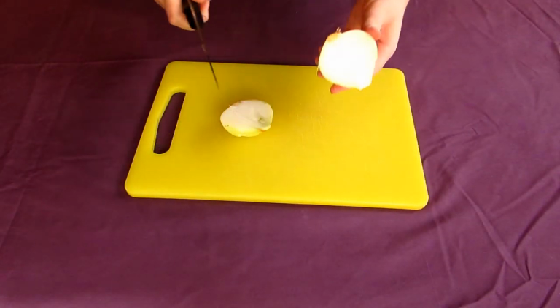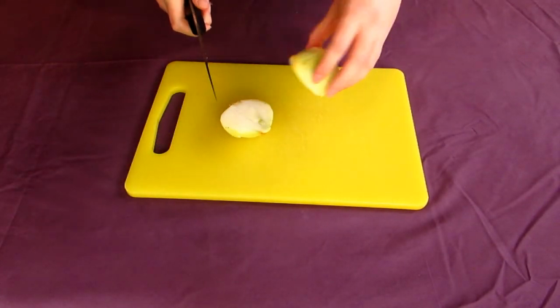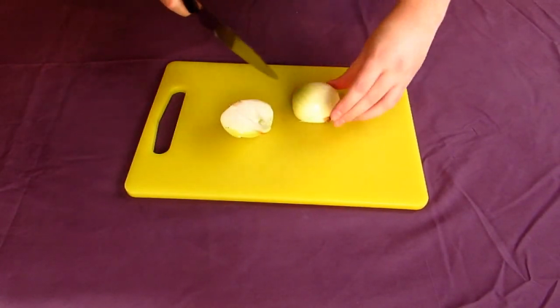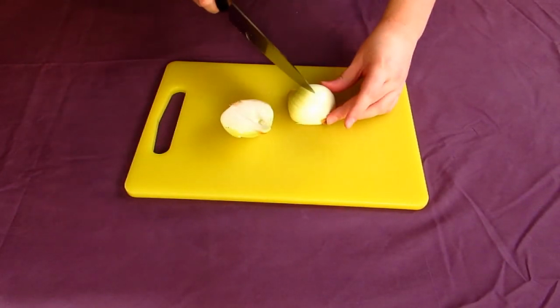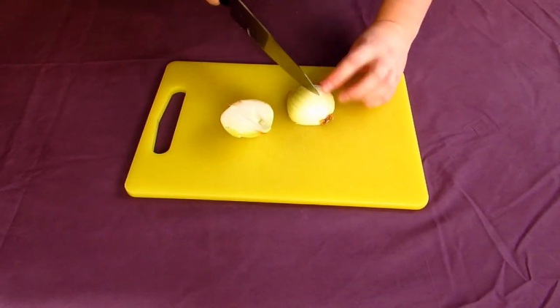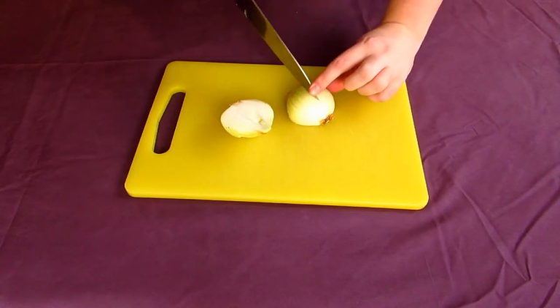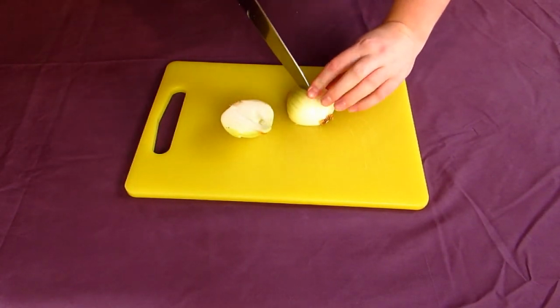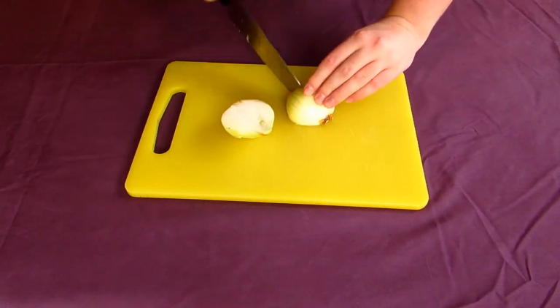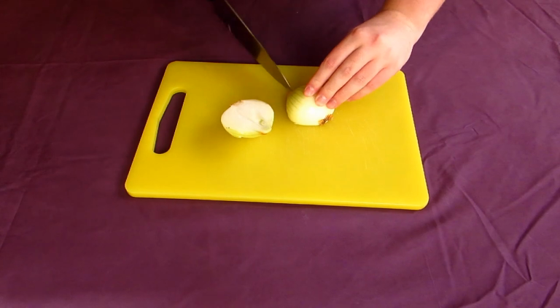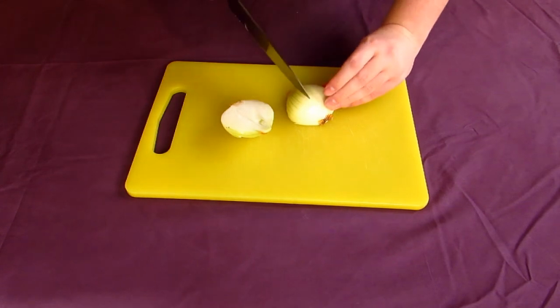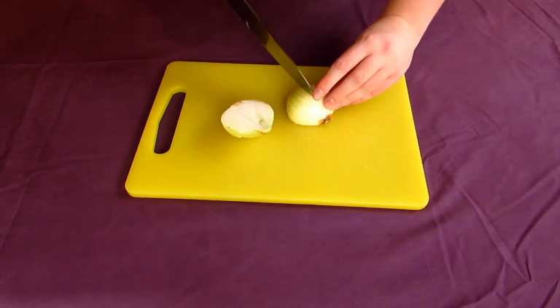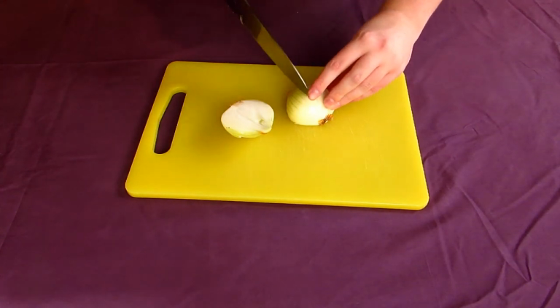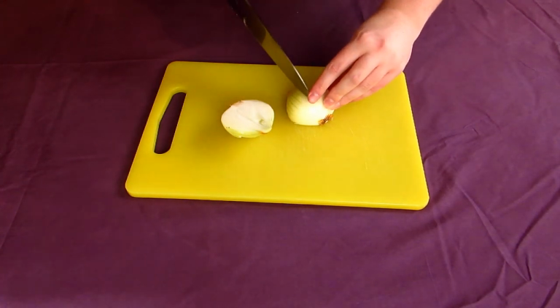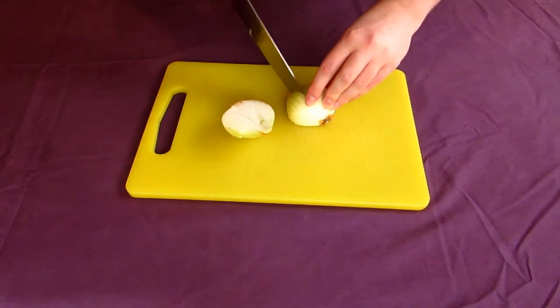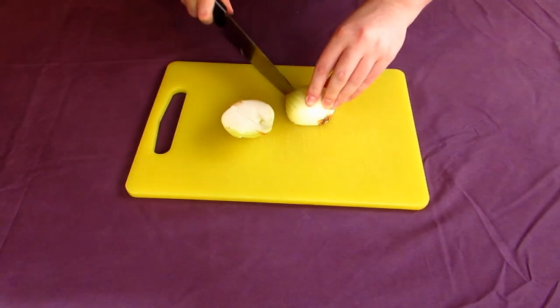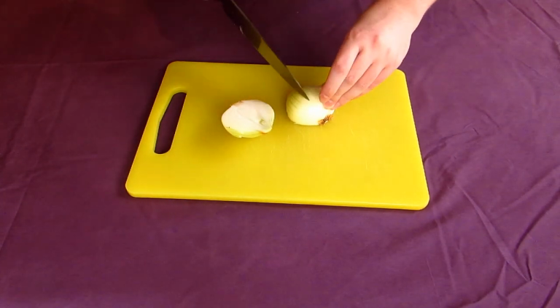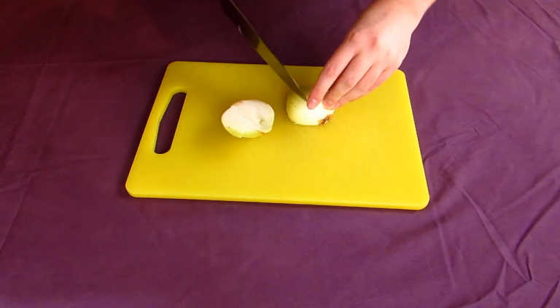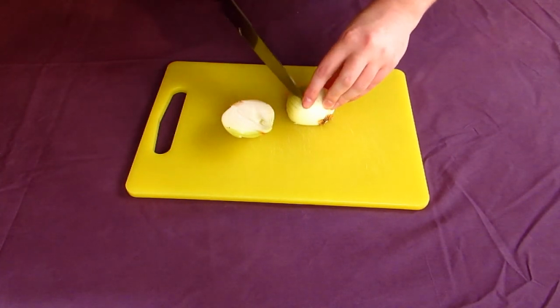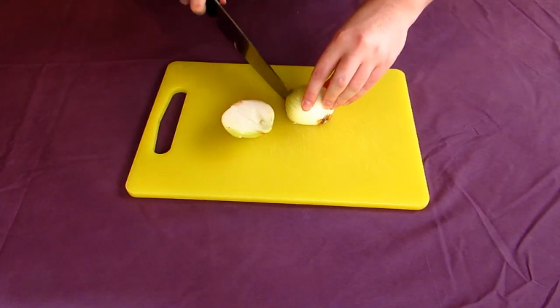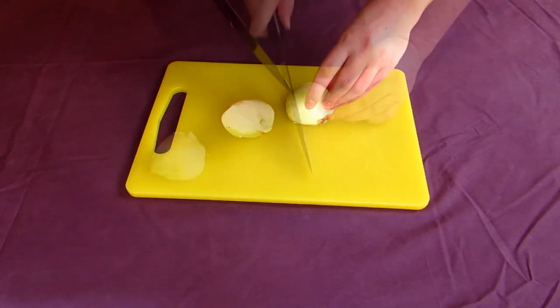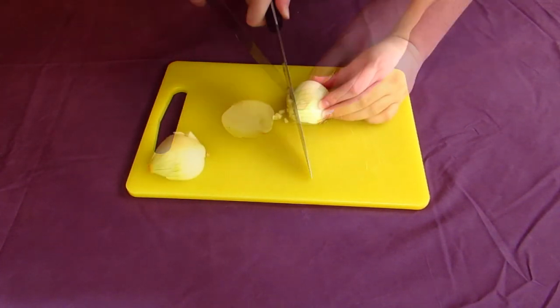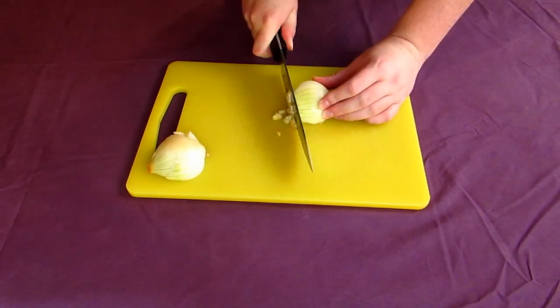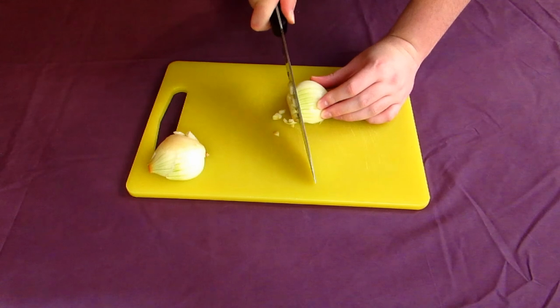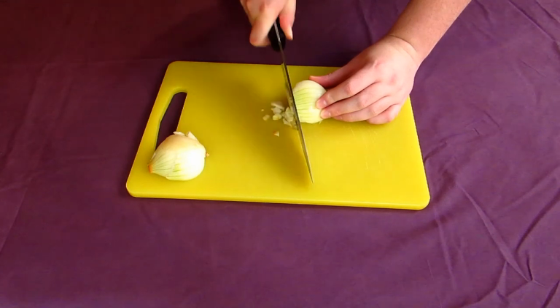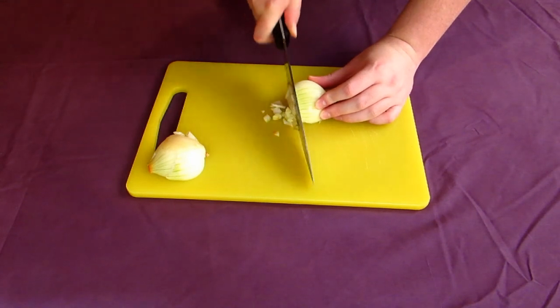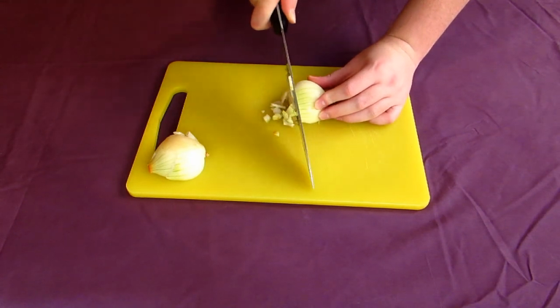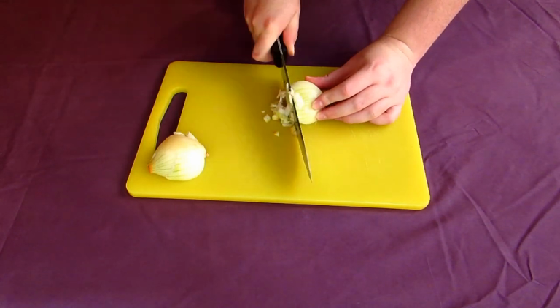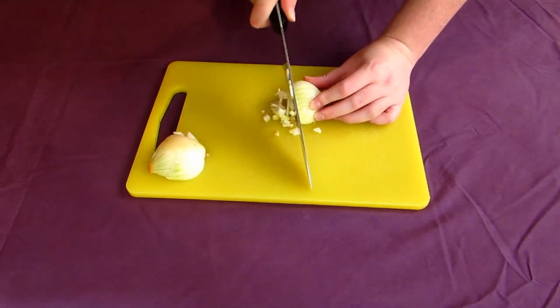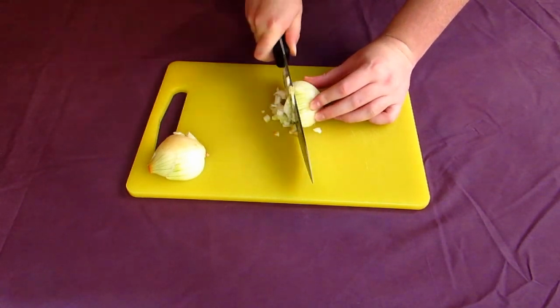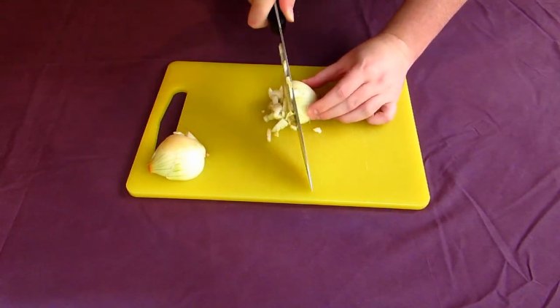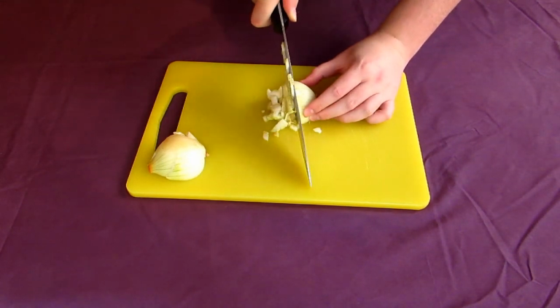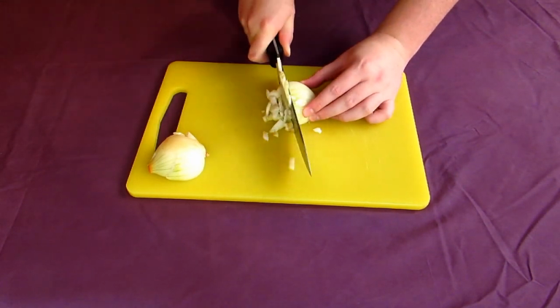Go dice an onion into small pieces. Do this by making 2 or 3 cuts into the end of an onion, but not all the way through, before rotating it and making 2 more. Then slice this lengthways into small diced pieces.